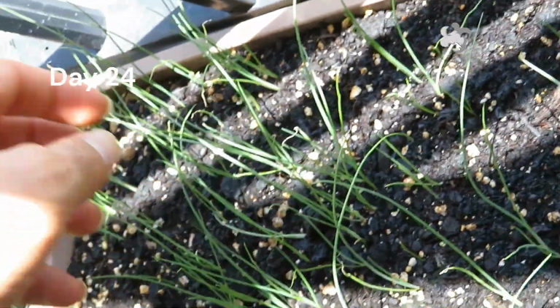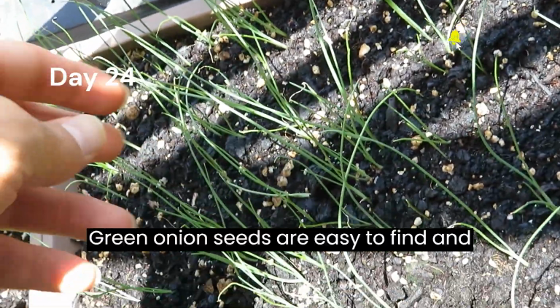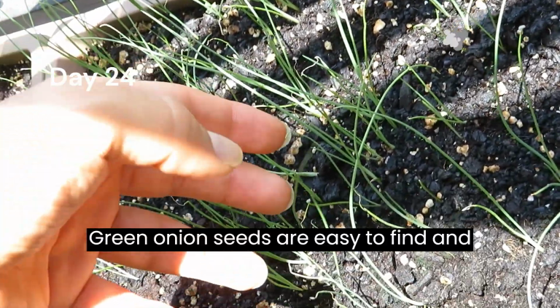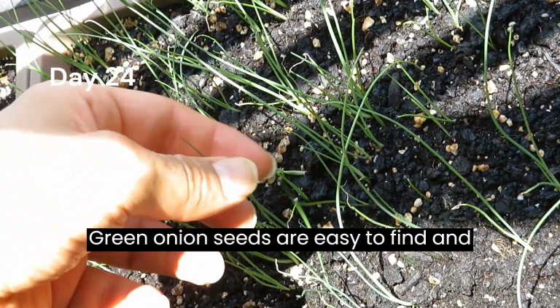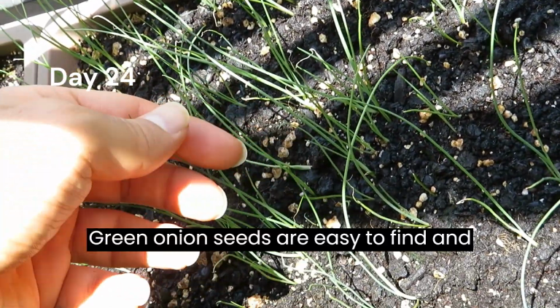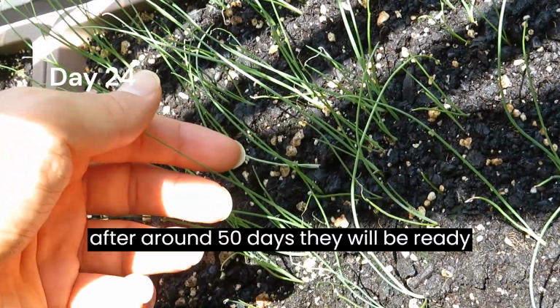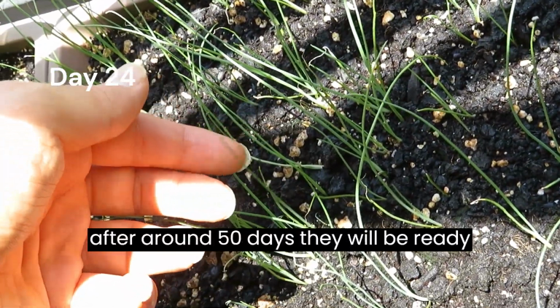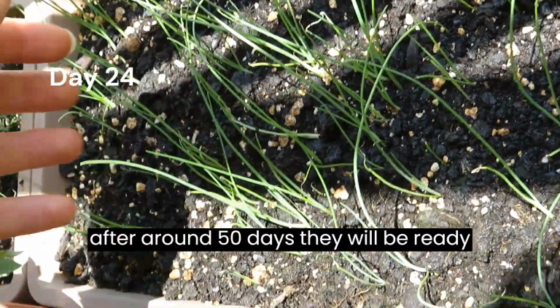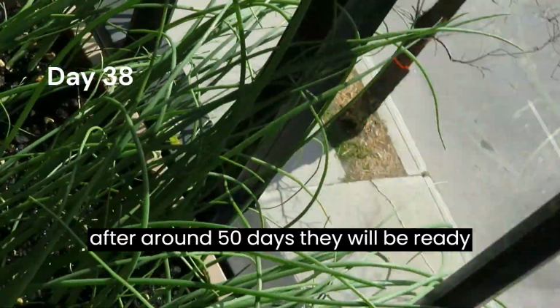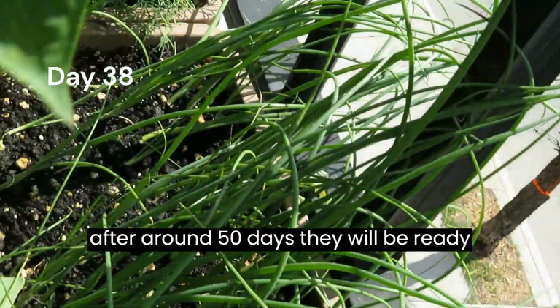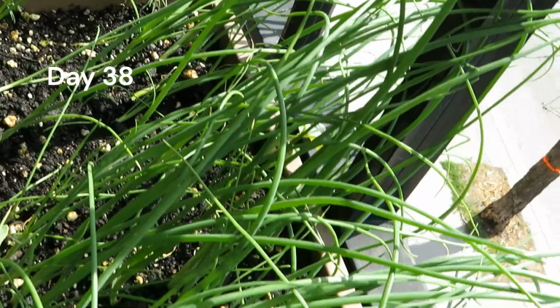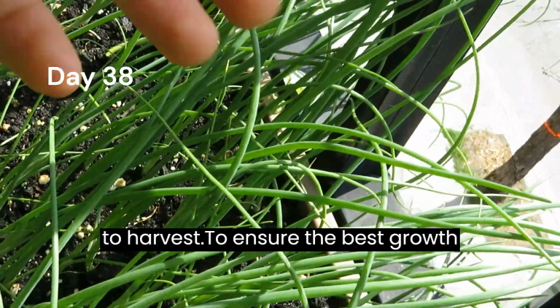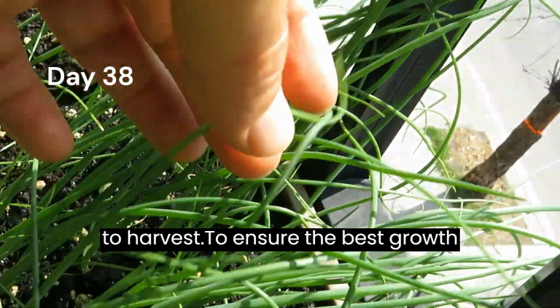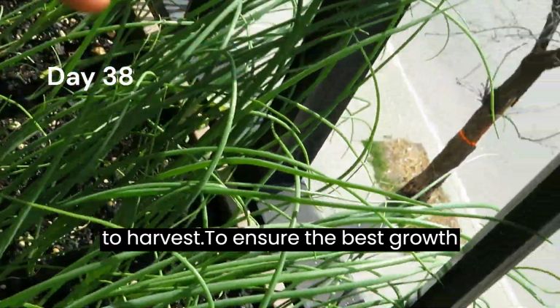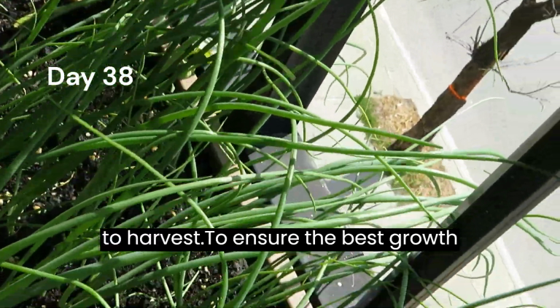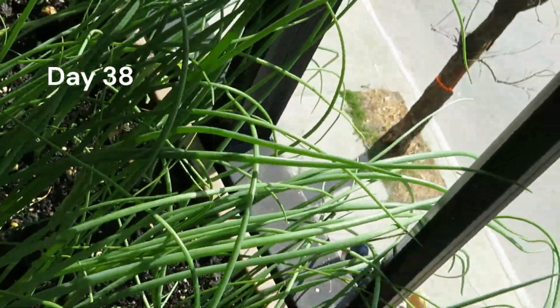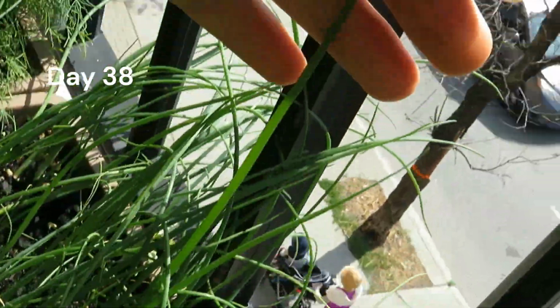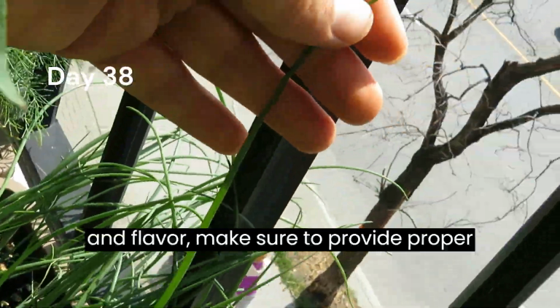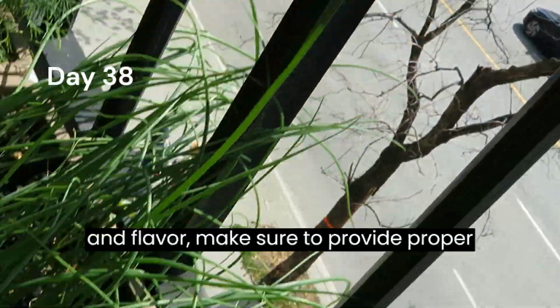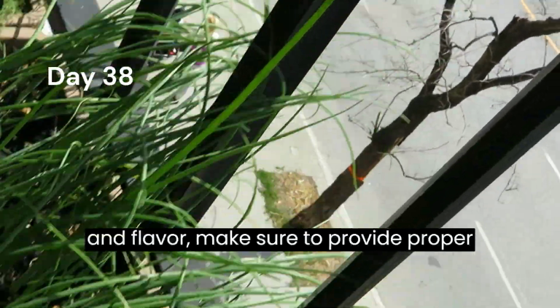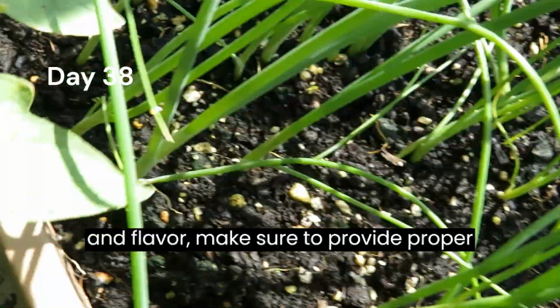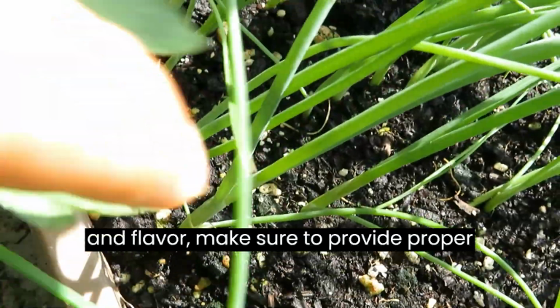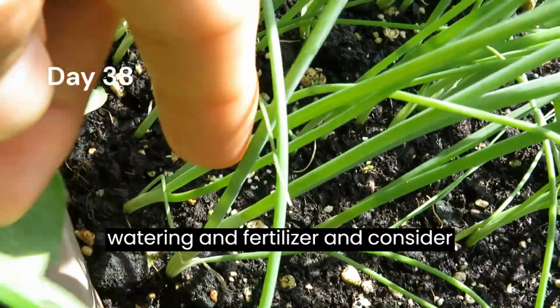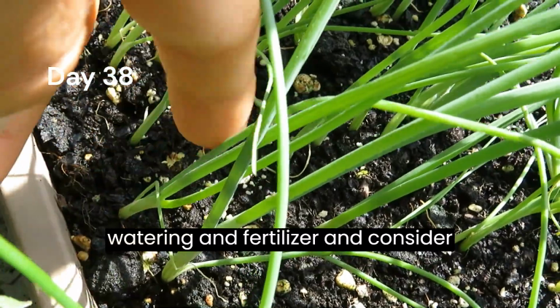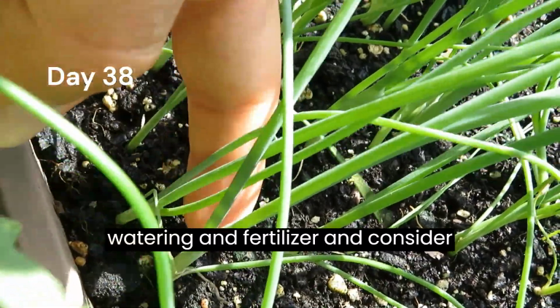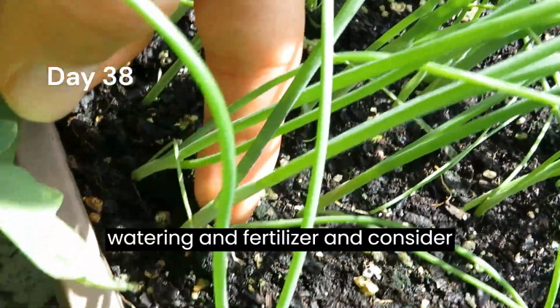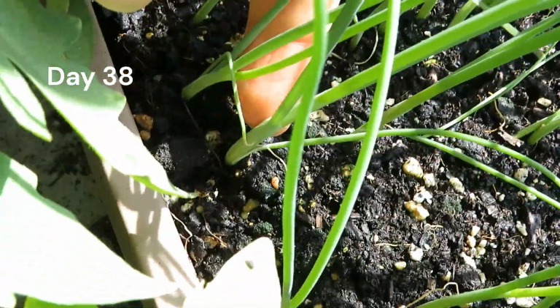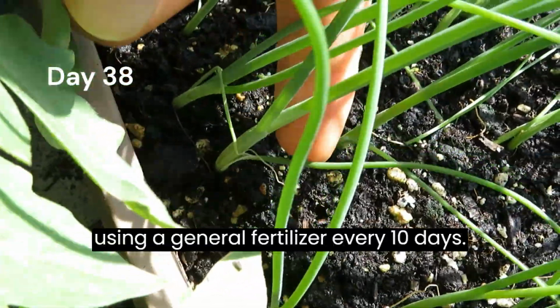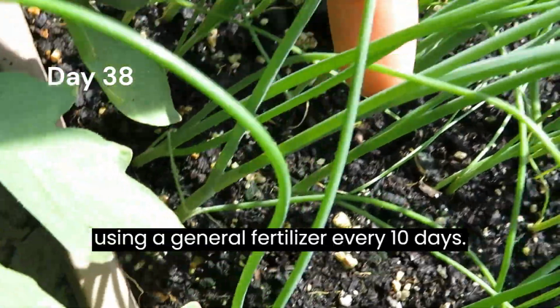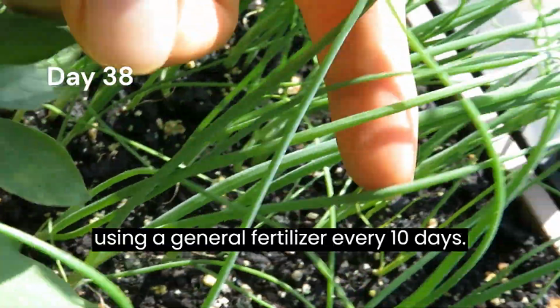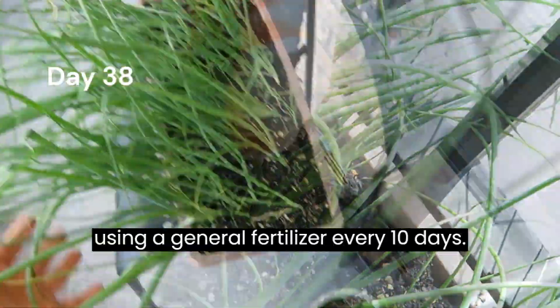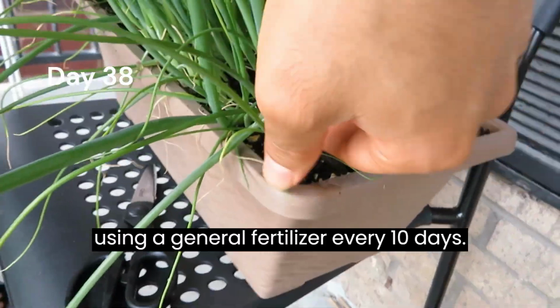Green onion seeds are easy to find and after around 50 days they will be ready to harvest. To ensure the best growth and flavor, make sure to provide proper watering and fertilizer, and consider using a general fertilizer every 10 days.